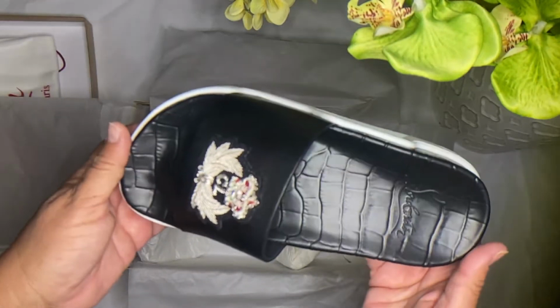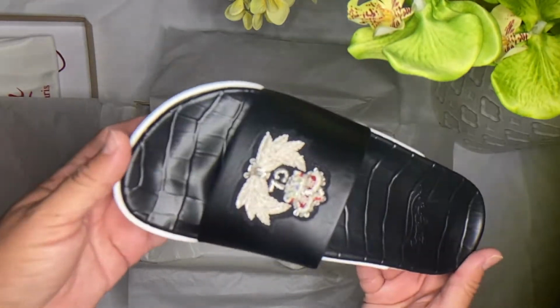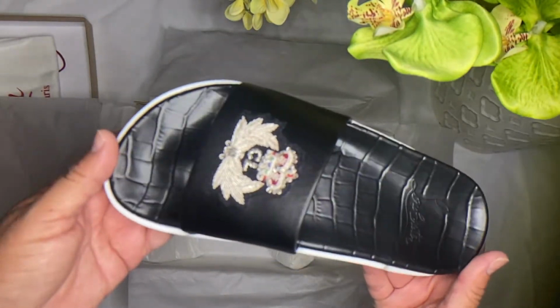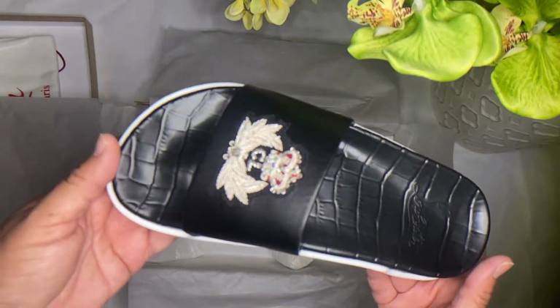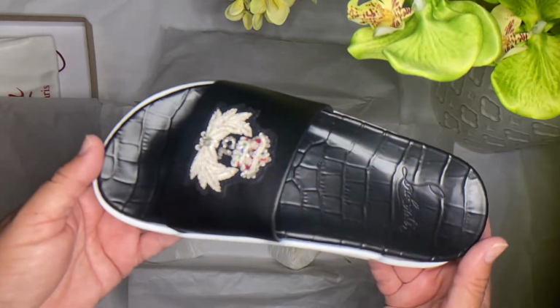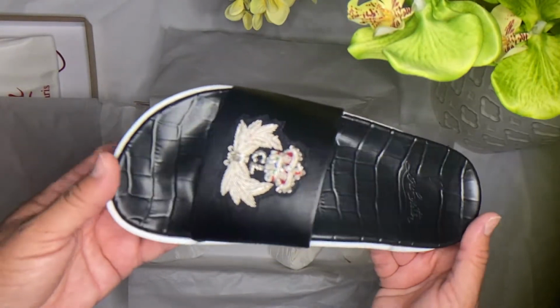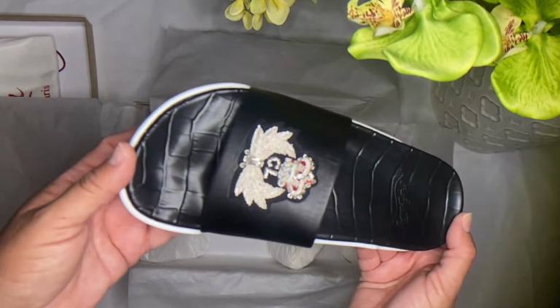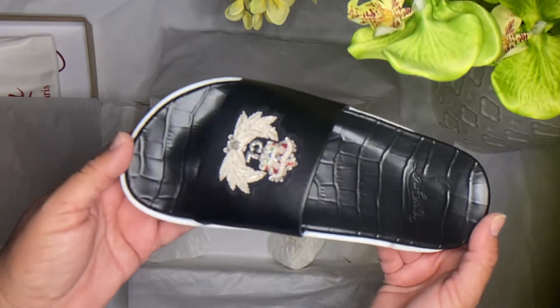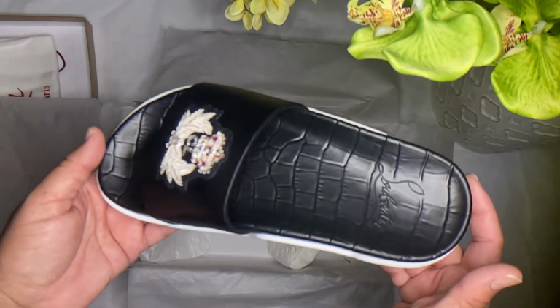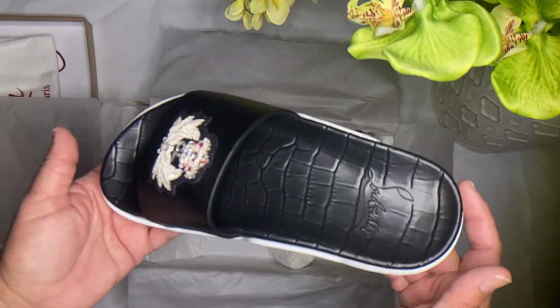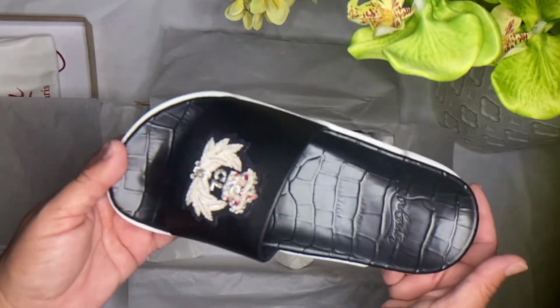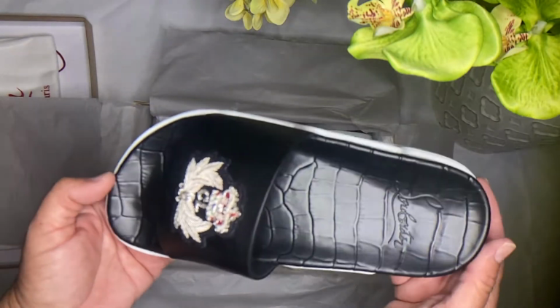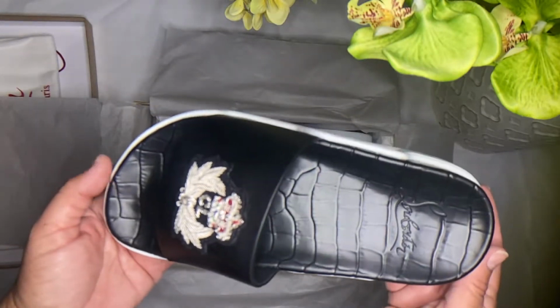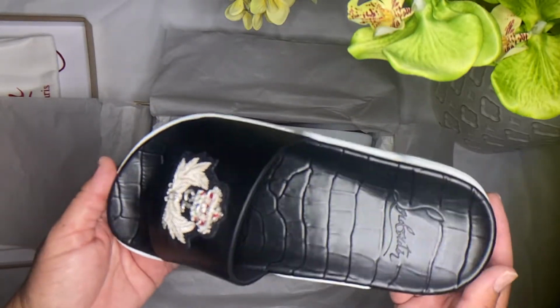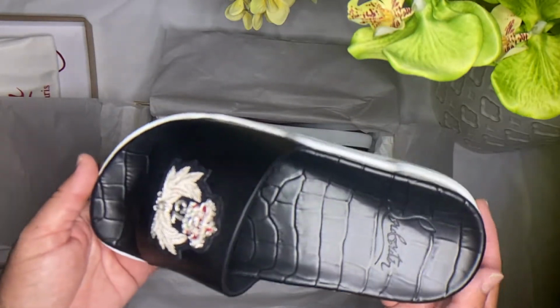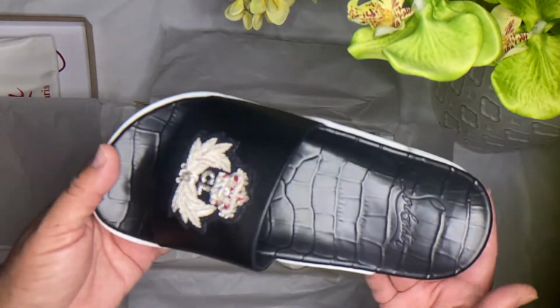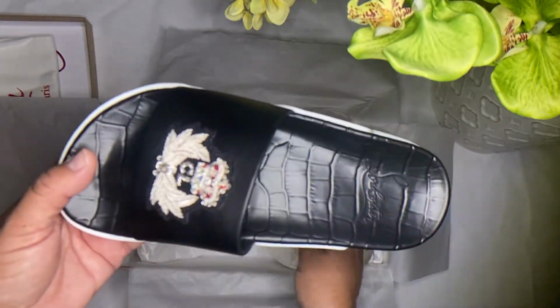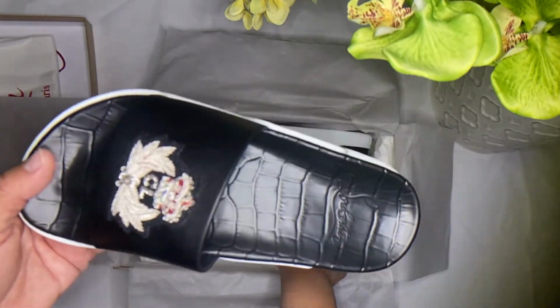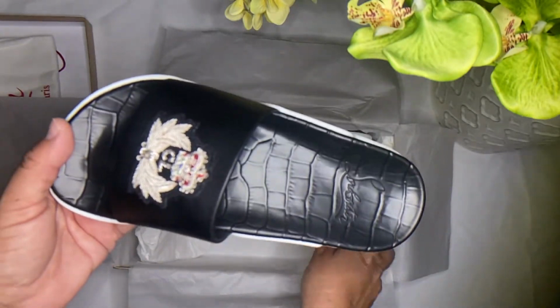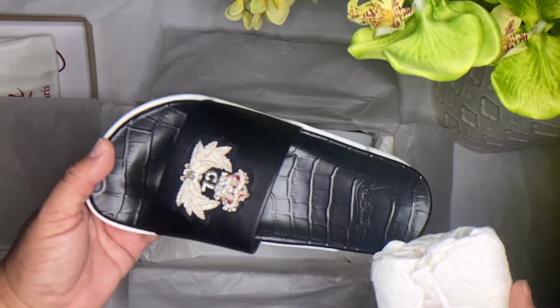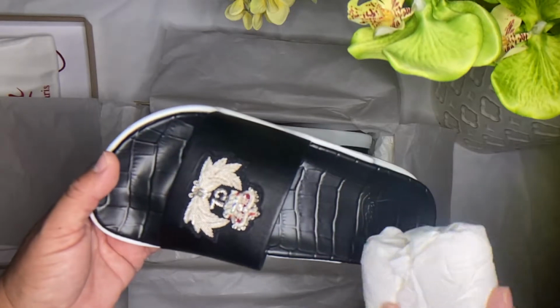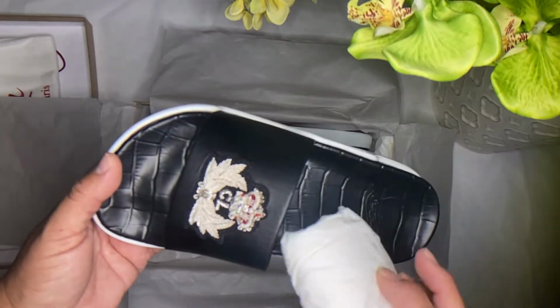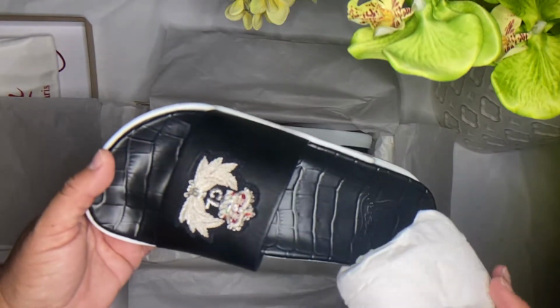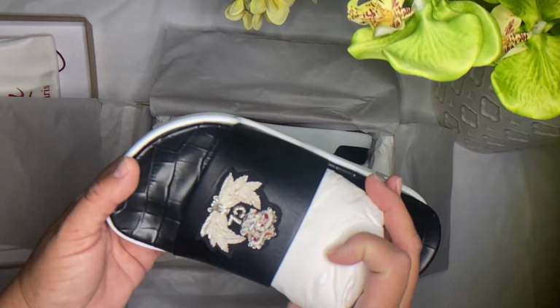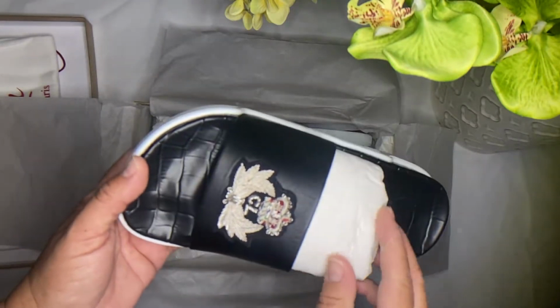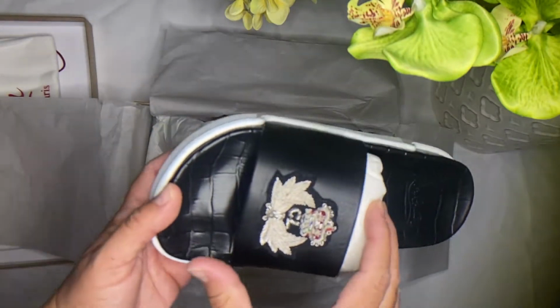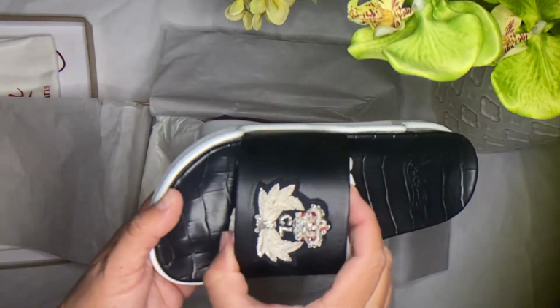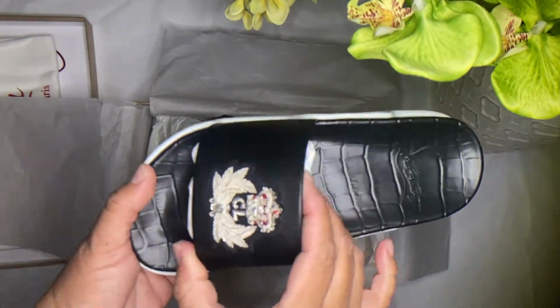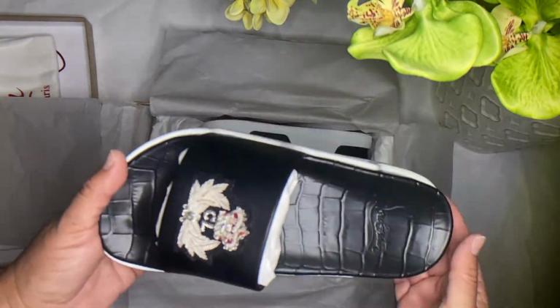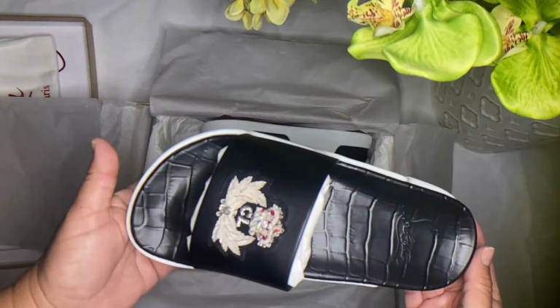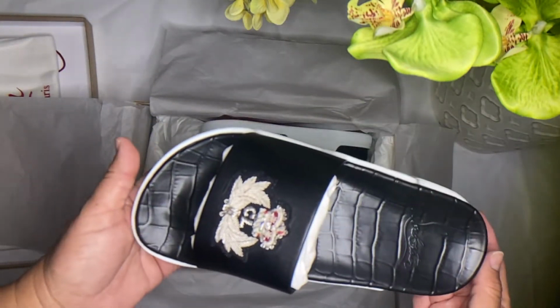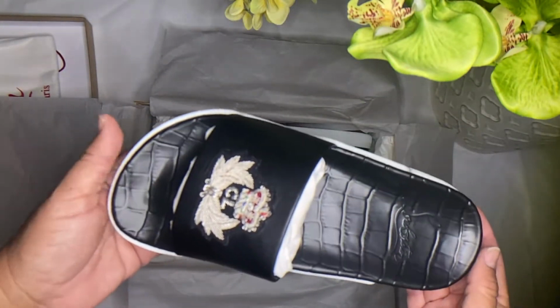I did have to downsize half a size. Normally I wear a size six and a half, but these do run a little big, so I went to a size six instead for a more comfortable fit and a little more support on the sides.